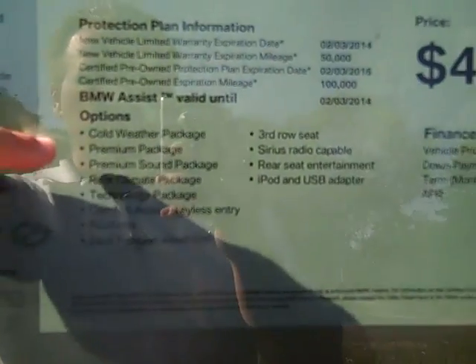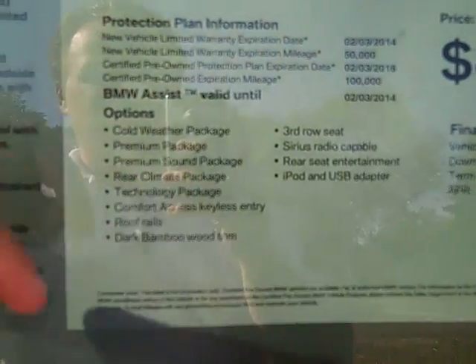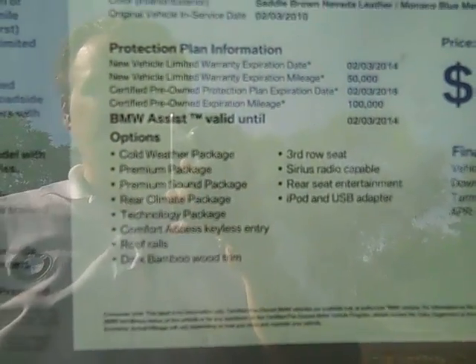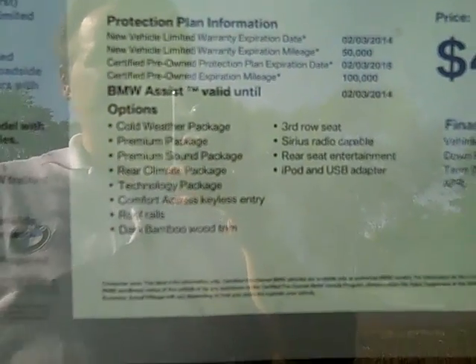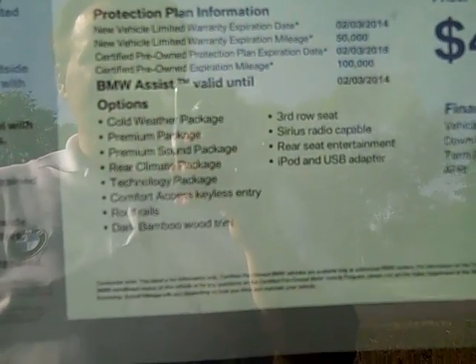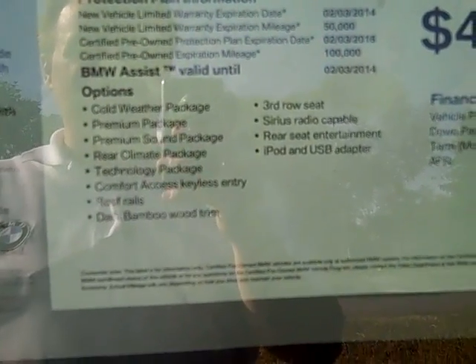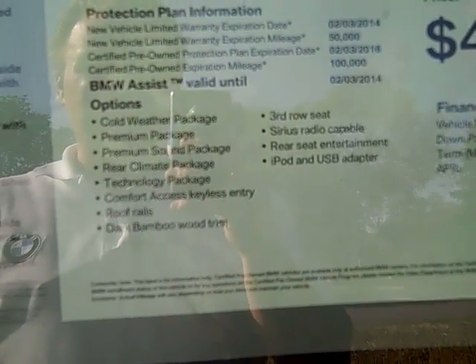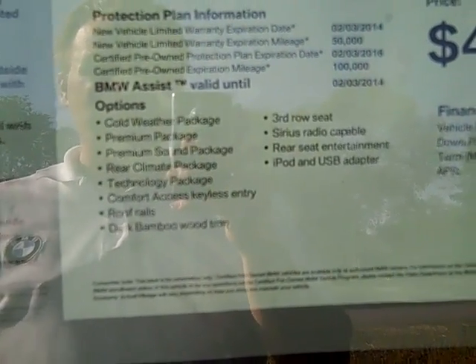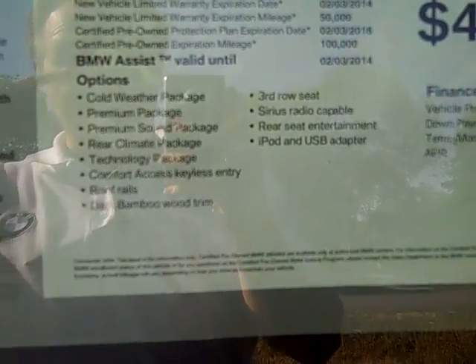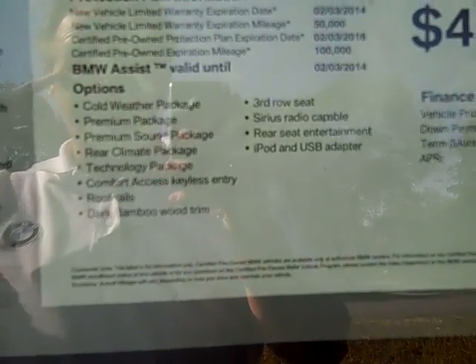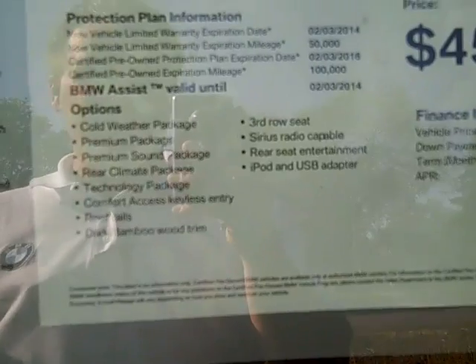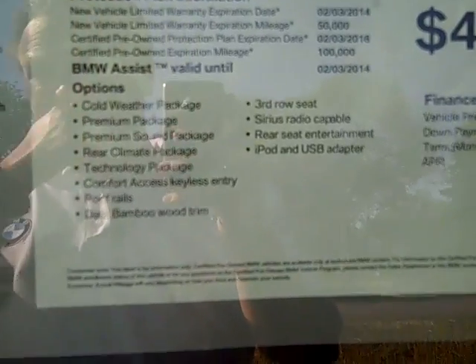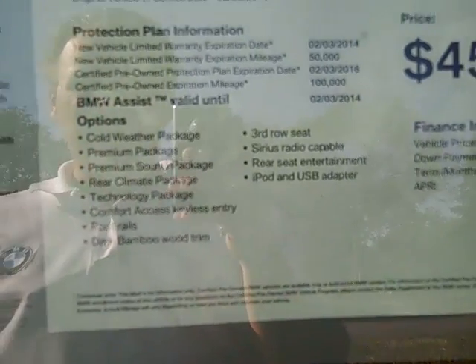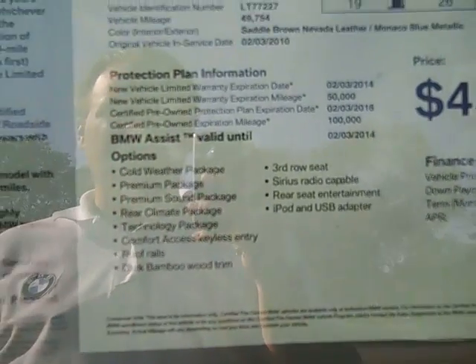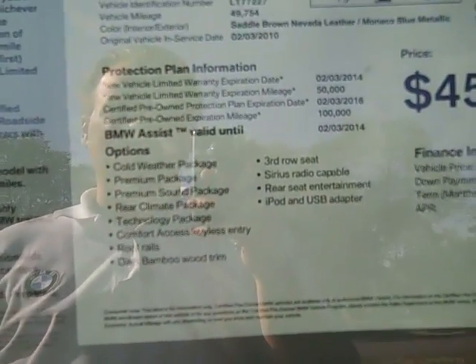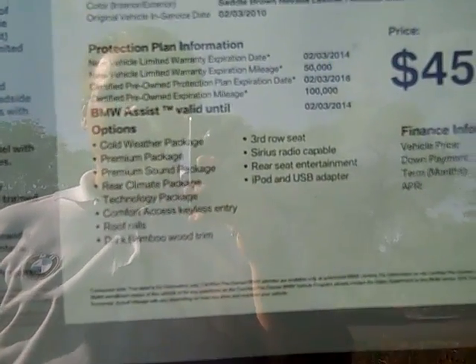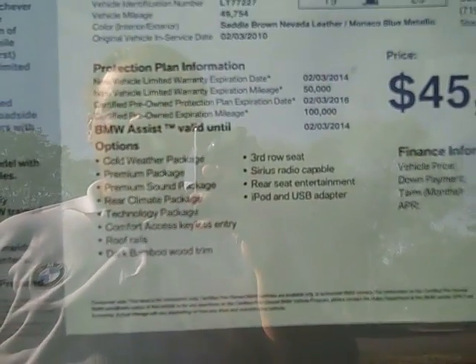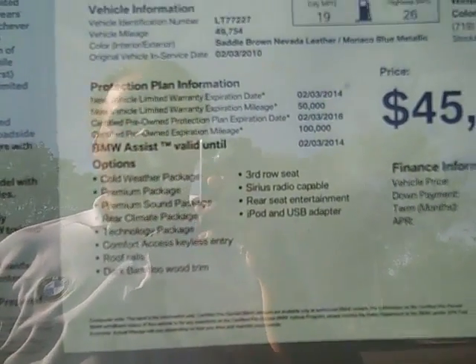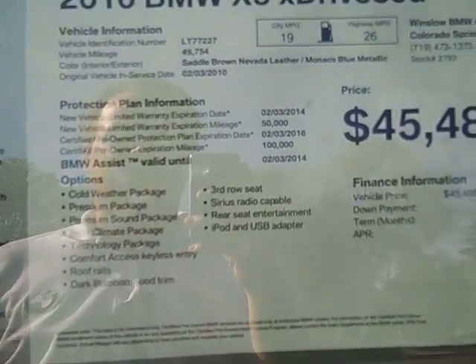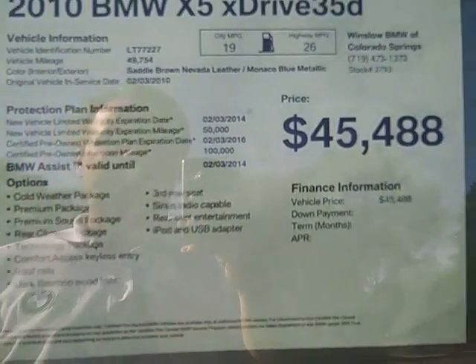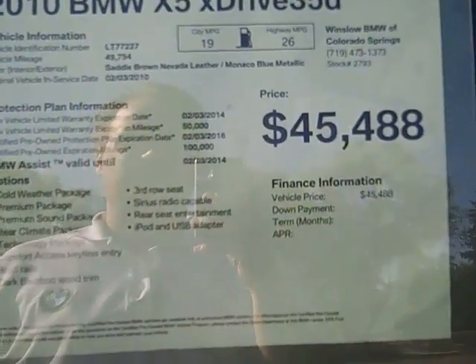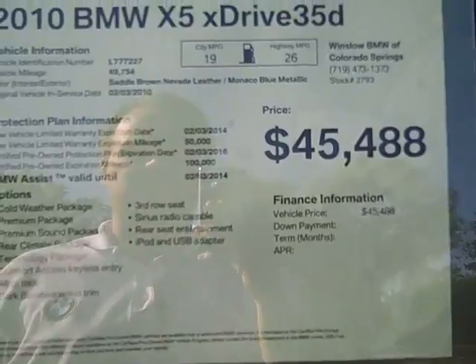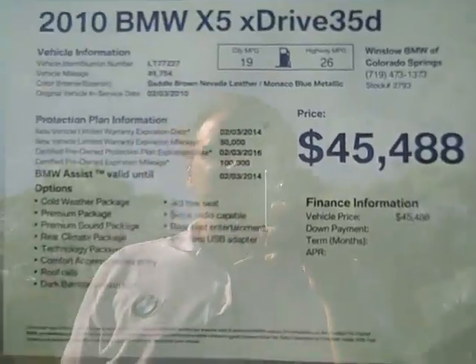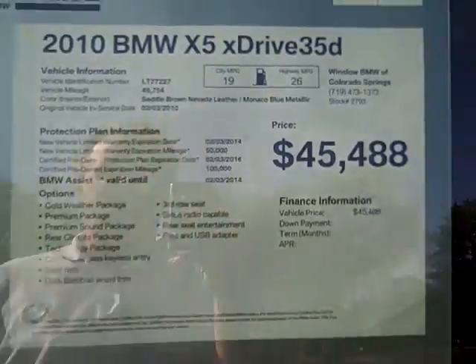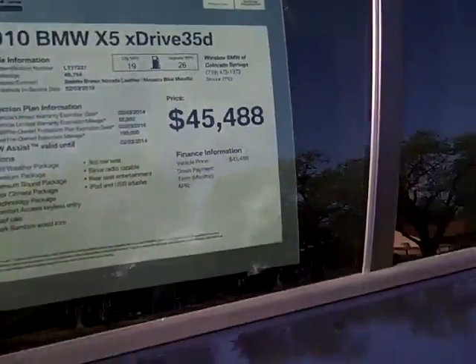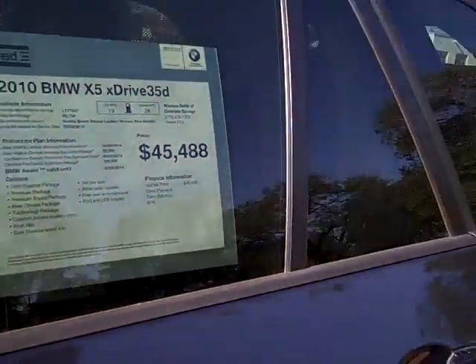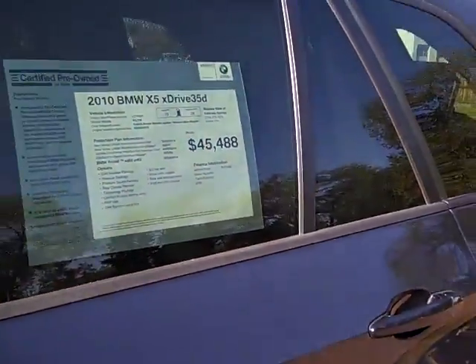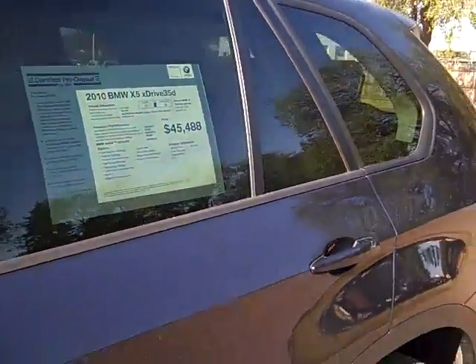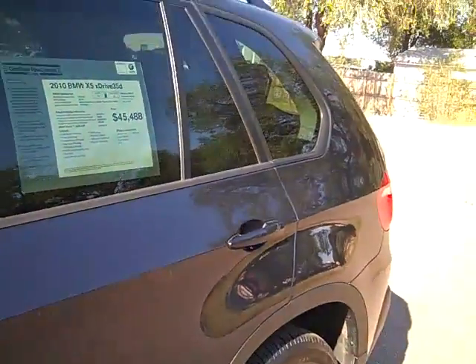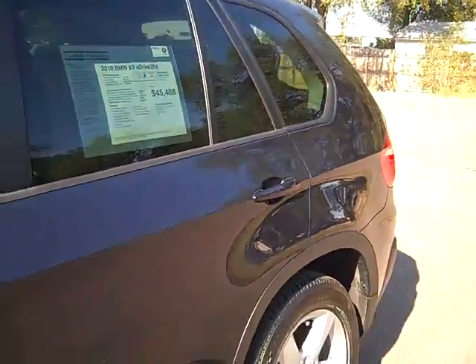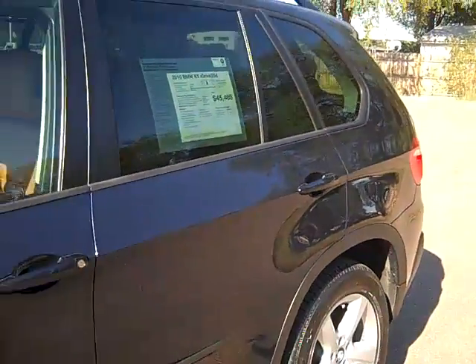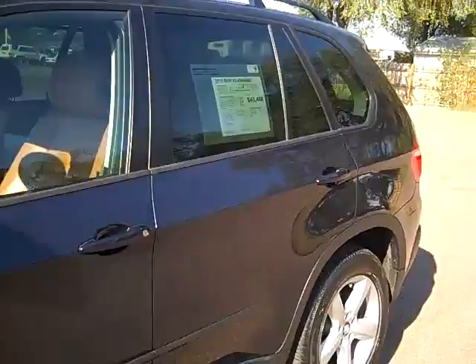It's loaded up with the cold weather package, premium package, premium sound, rear climate technology packages, comfort access keyless entry, roof rails, the dark bamboo wood trim, third row seat, satellite radio, the rear seat entertainment, and the iPod and USB adapter.